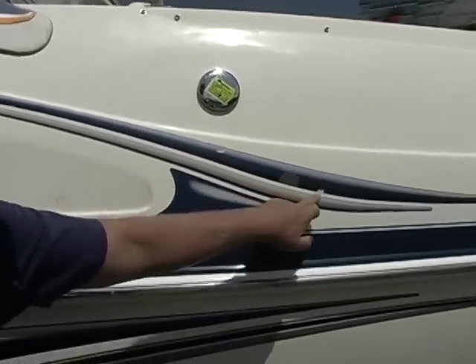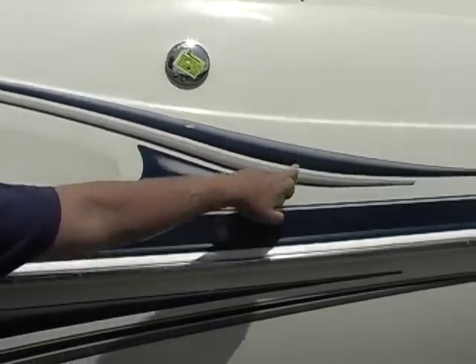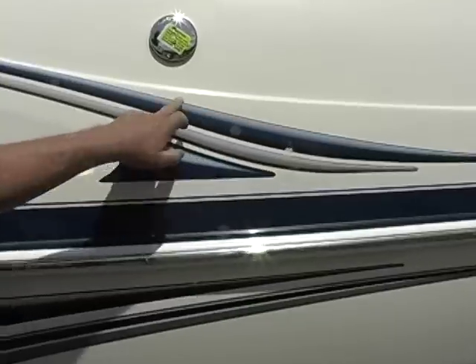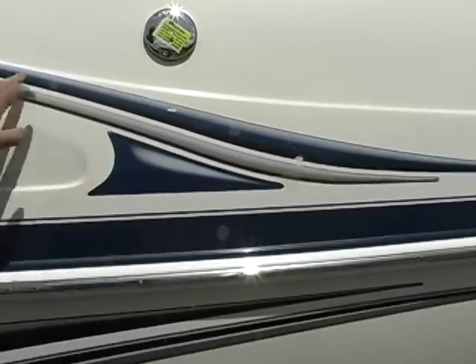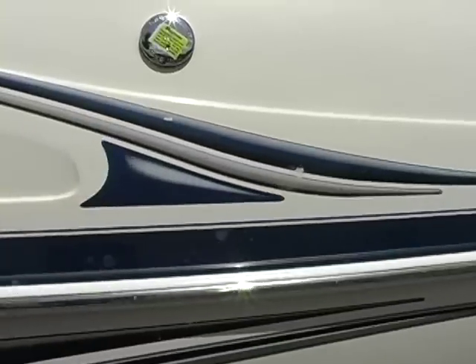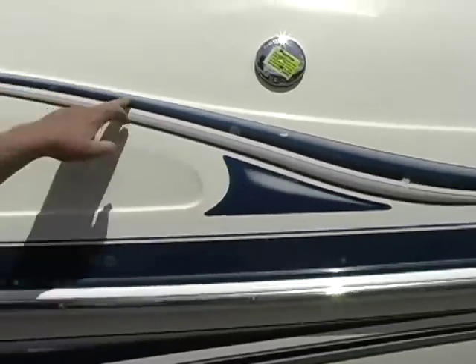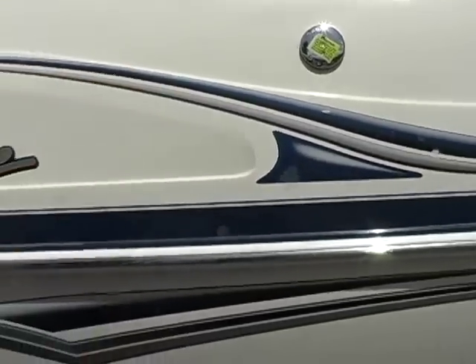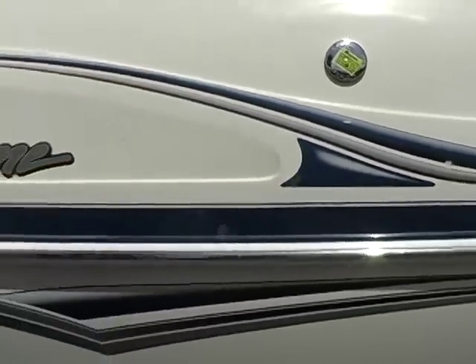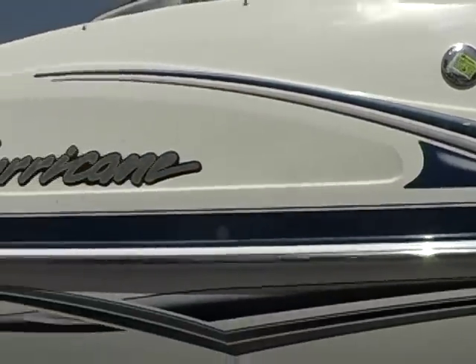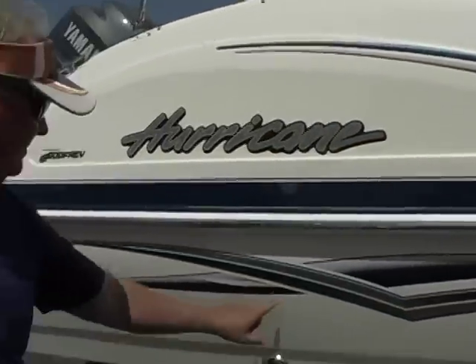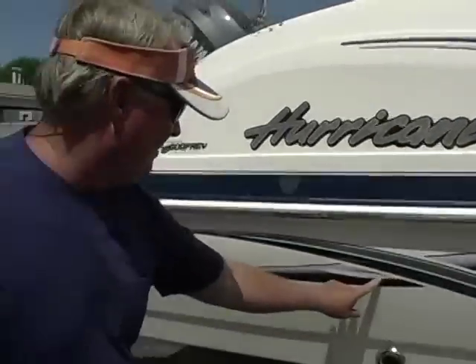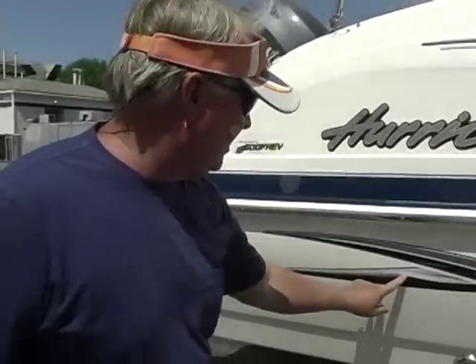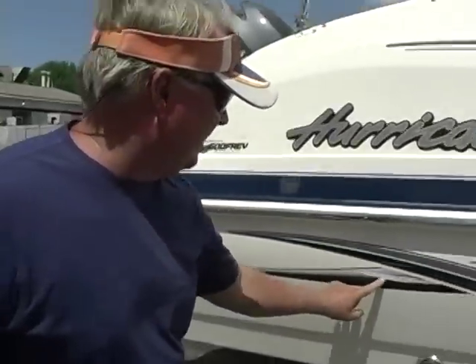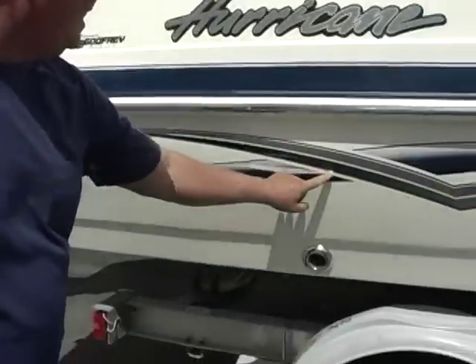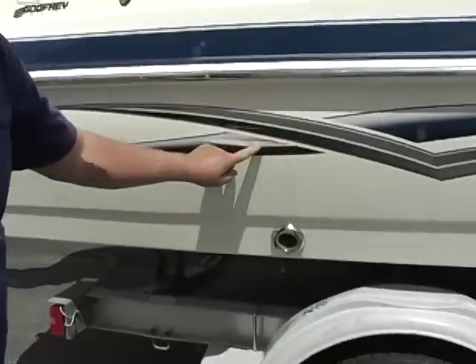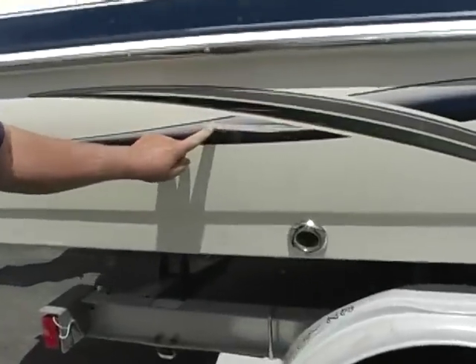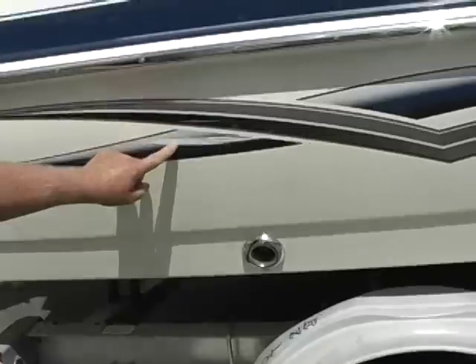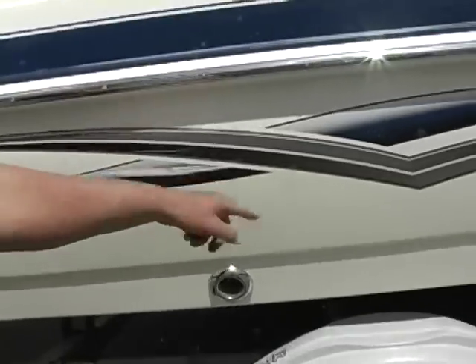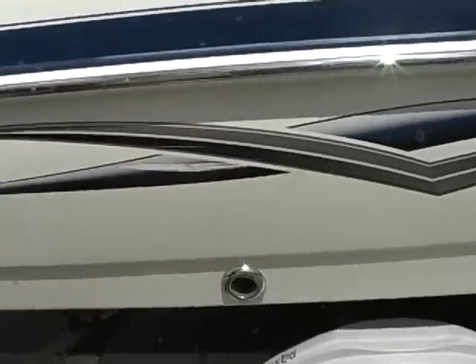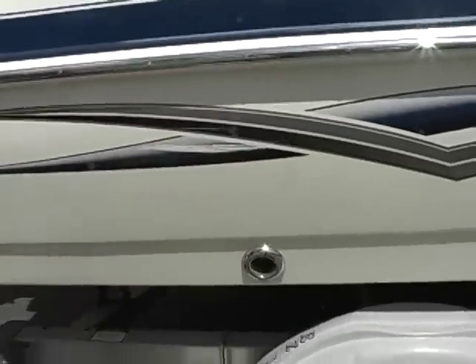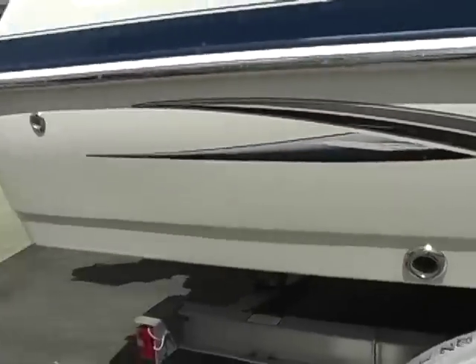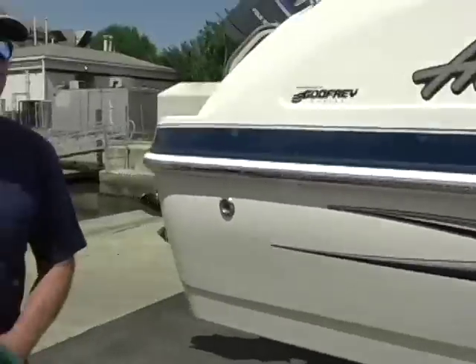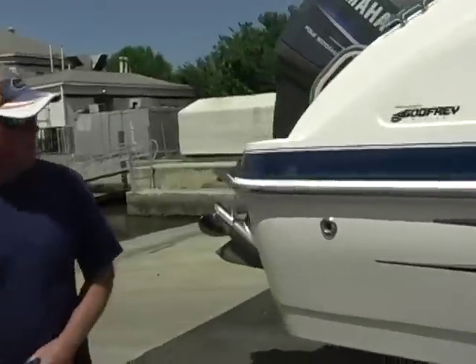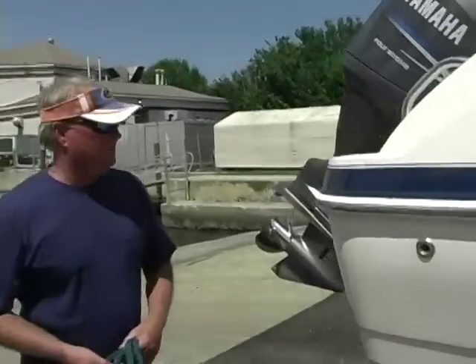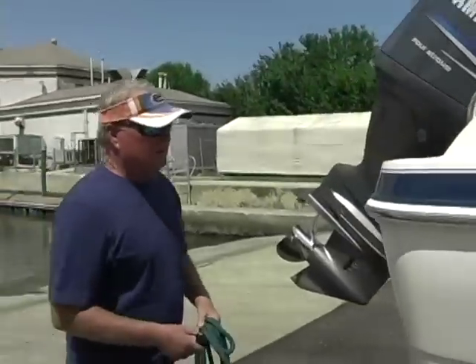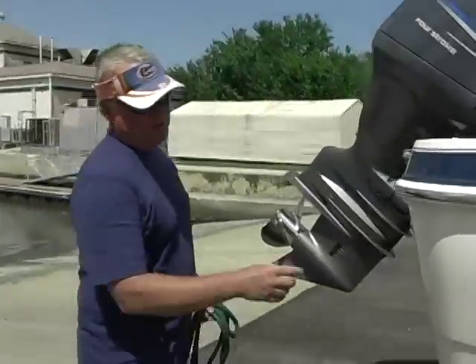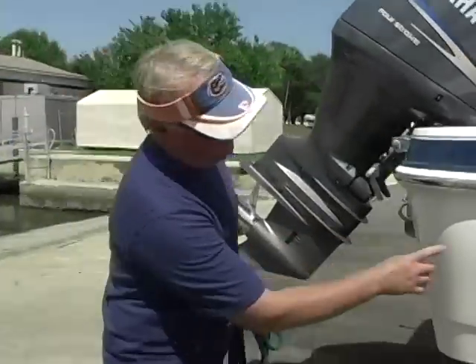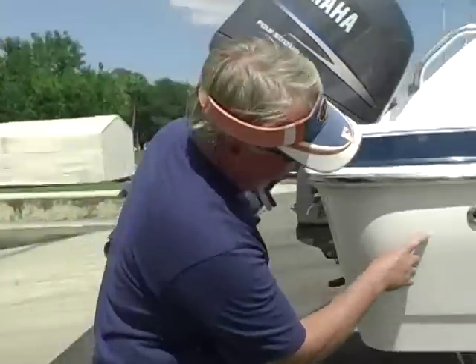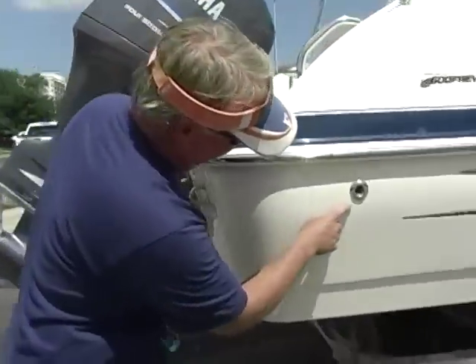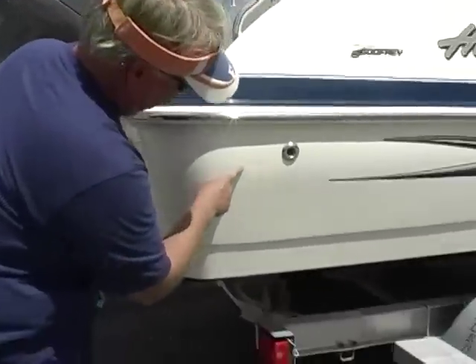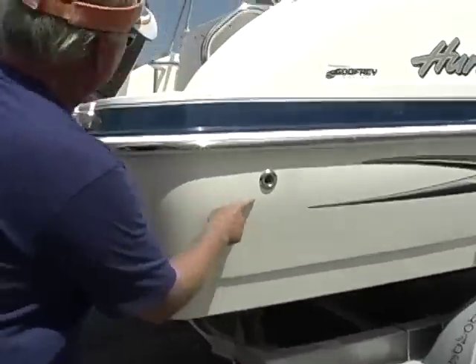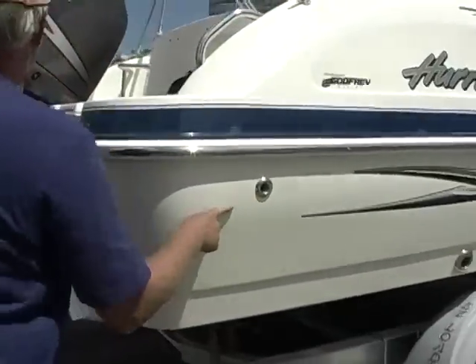This is just from normal use — it's a decal only. Right here it's got a little scuff in the decal. Not bad. I wouldn't touch it, I wouldn't replace it. A little scuff right here — not bad.